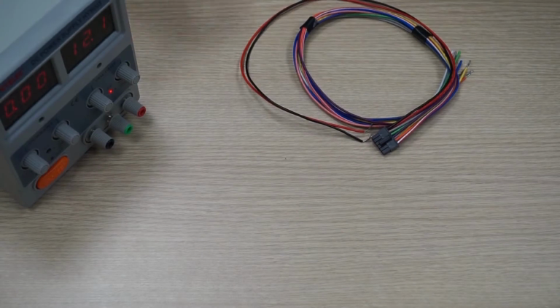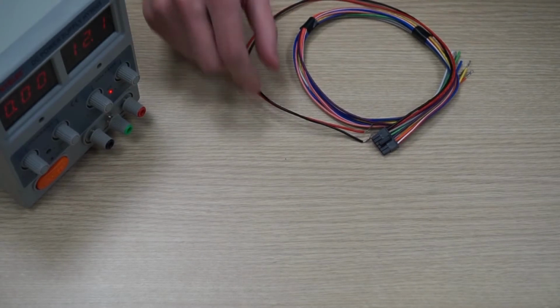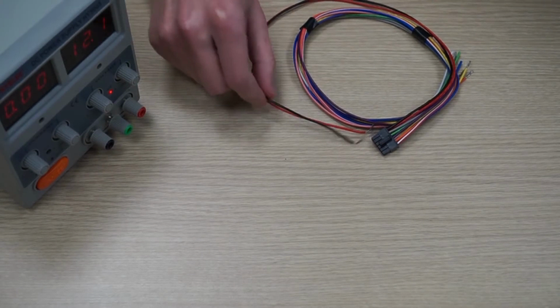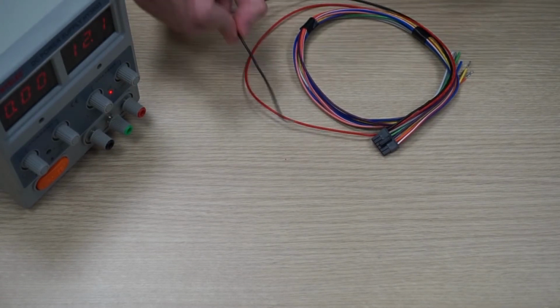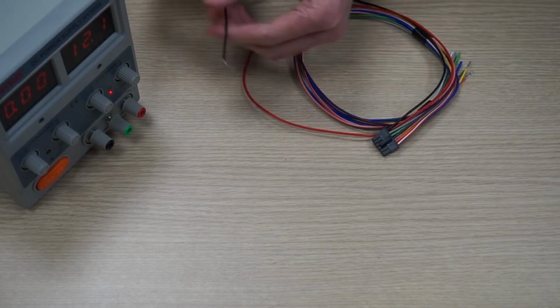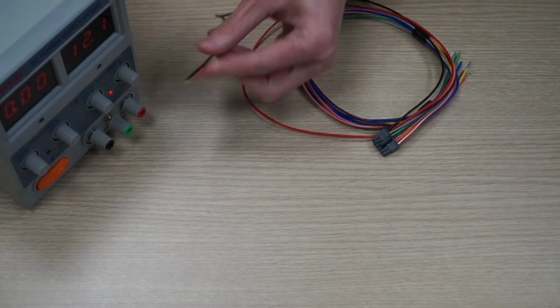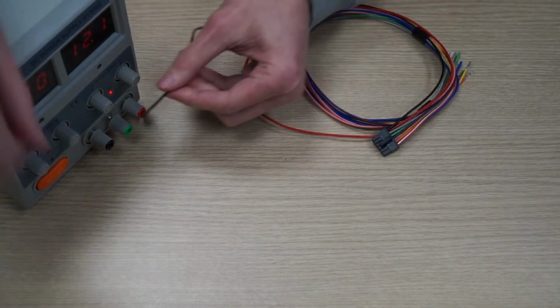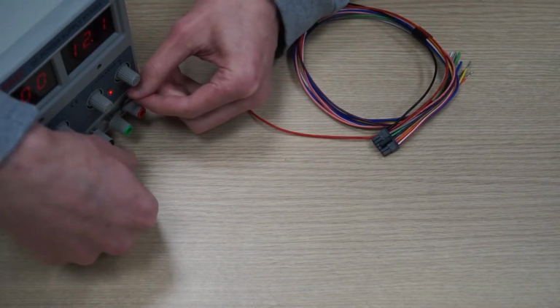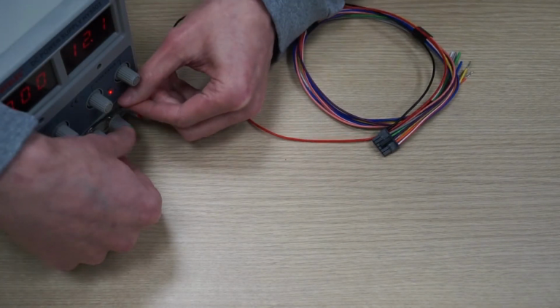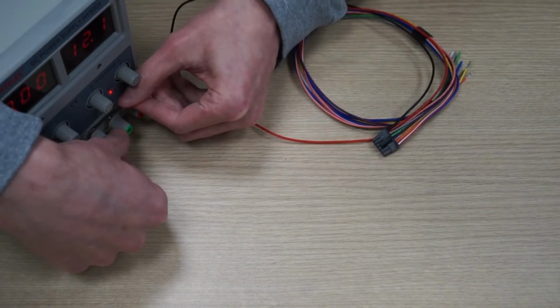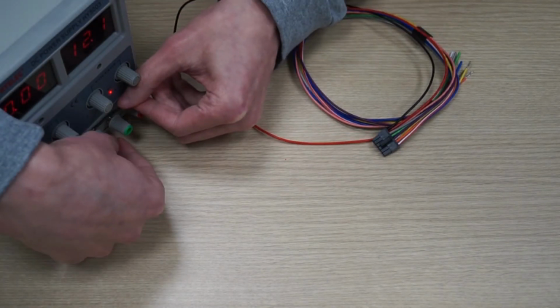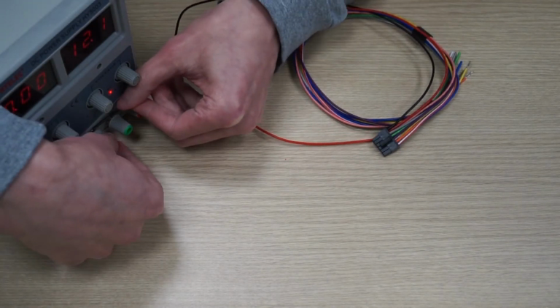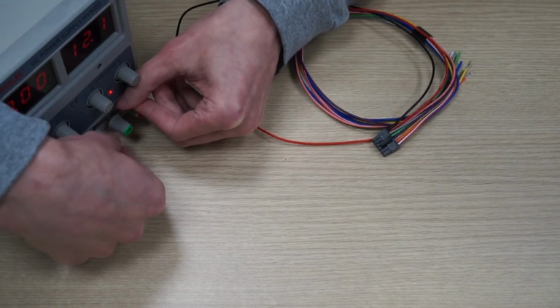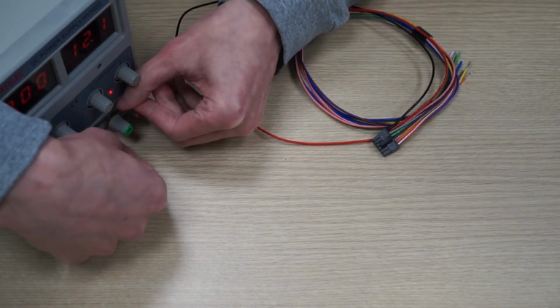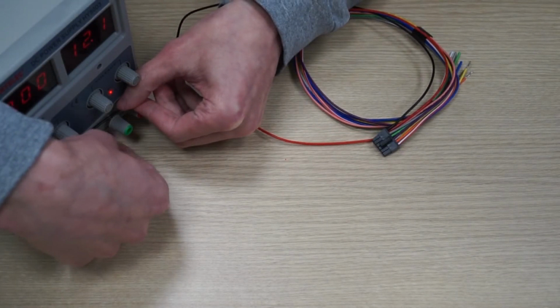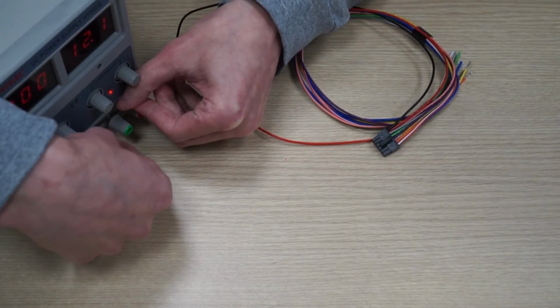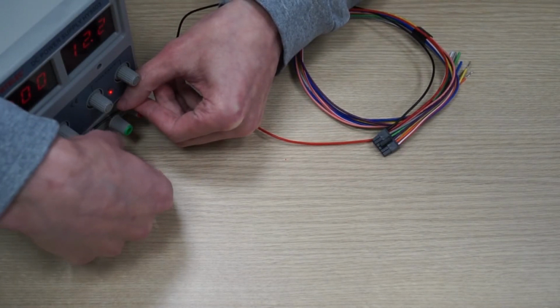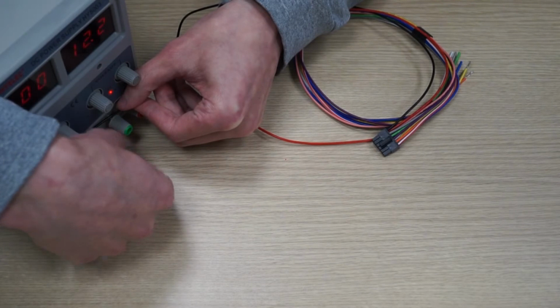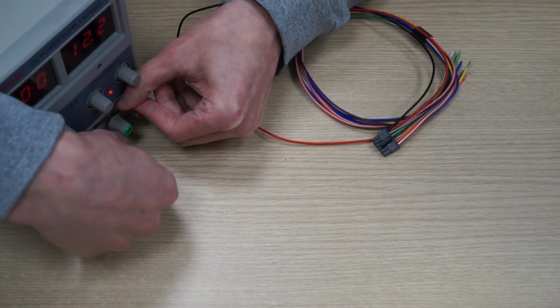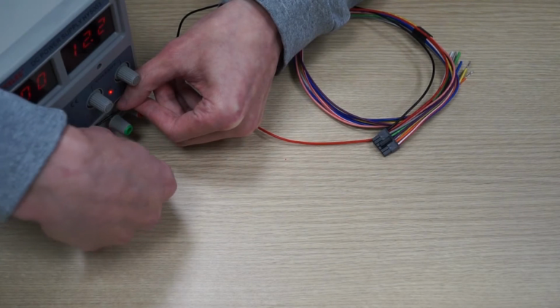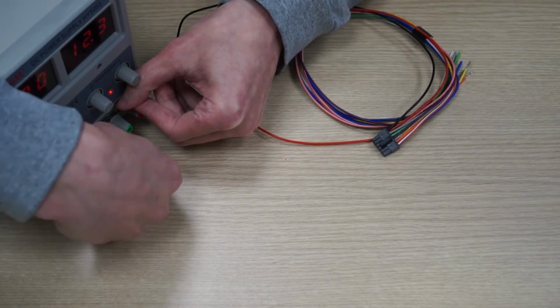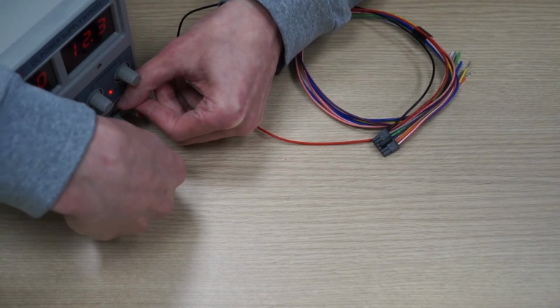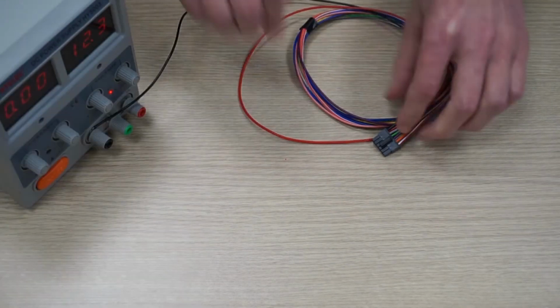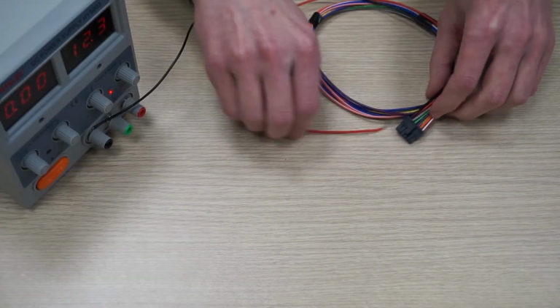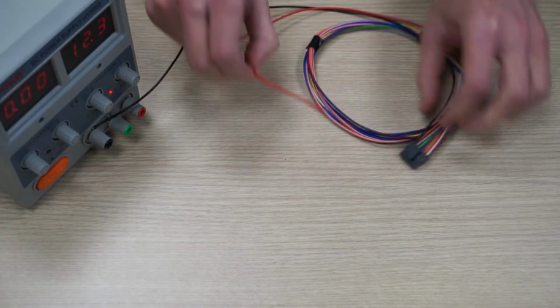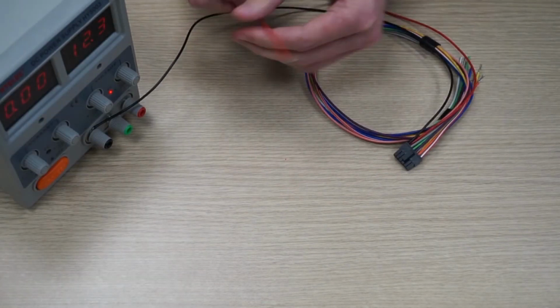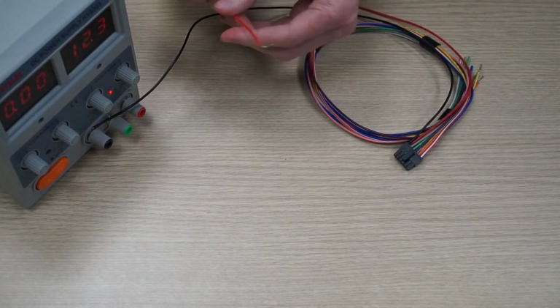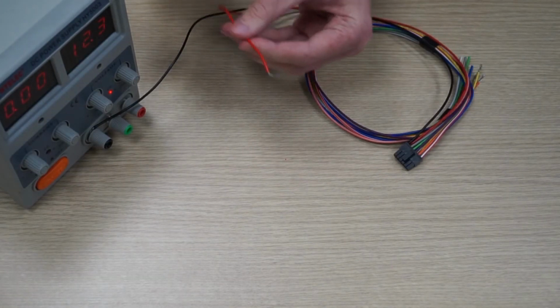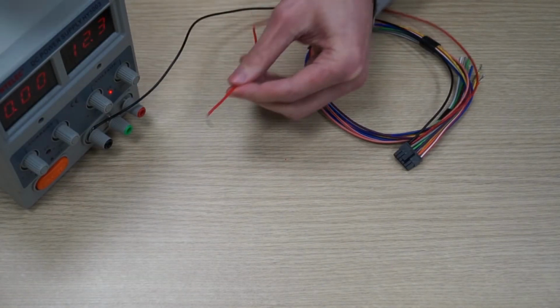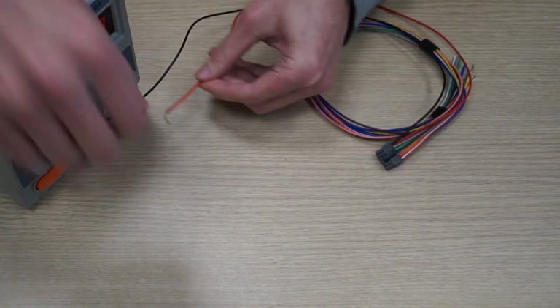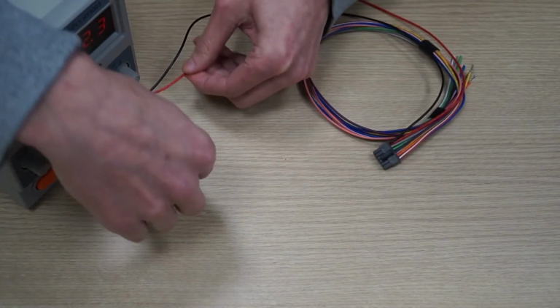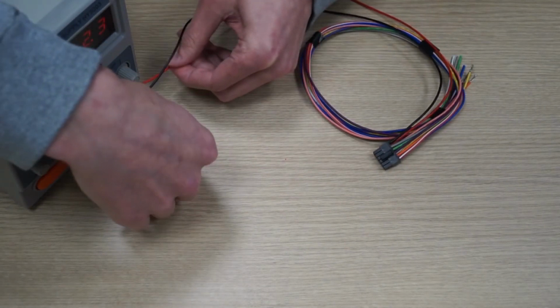Strip the wire ends. Take the black wire and attach it to the negative pole of your power supply unit. Then attach the red wire to the positive pole.